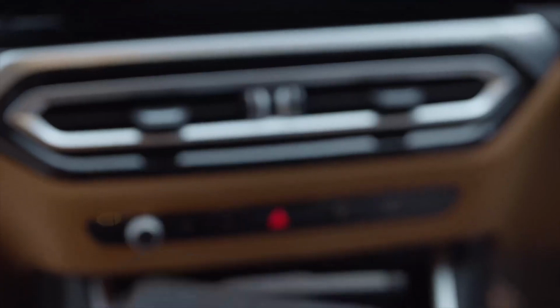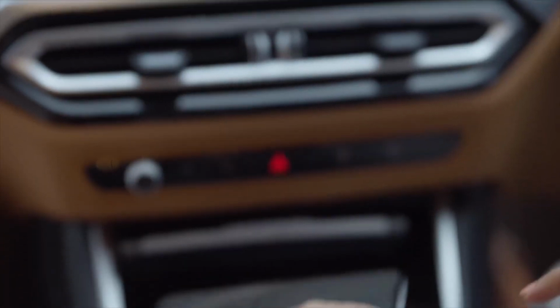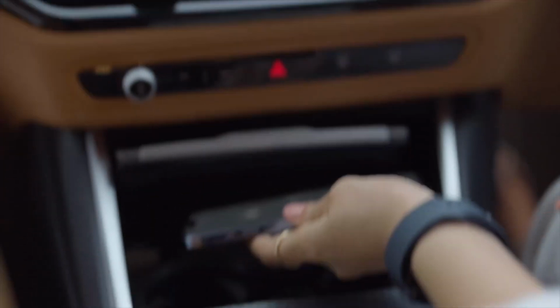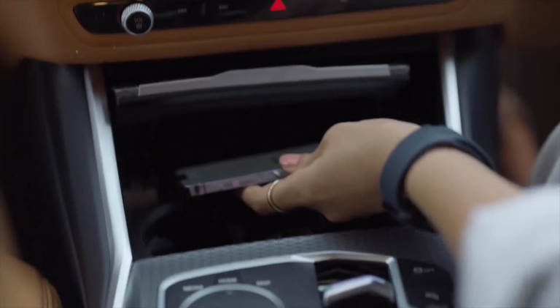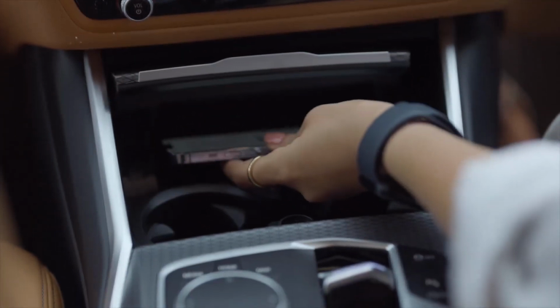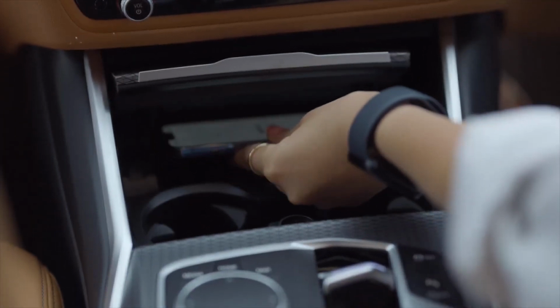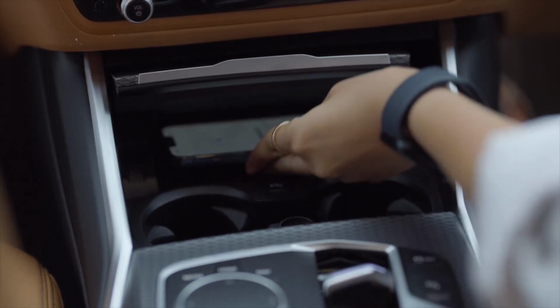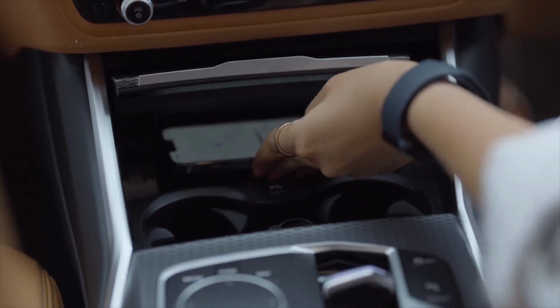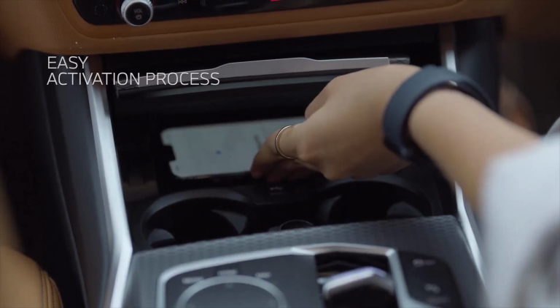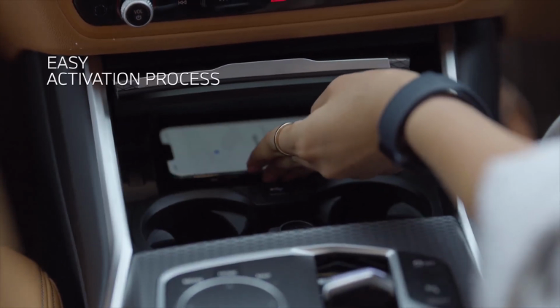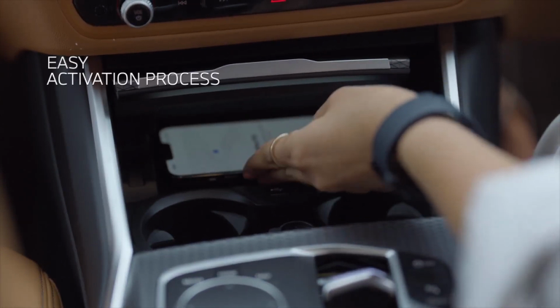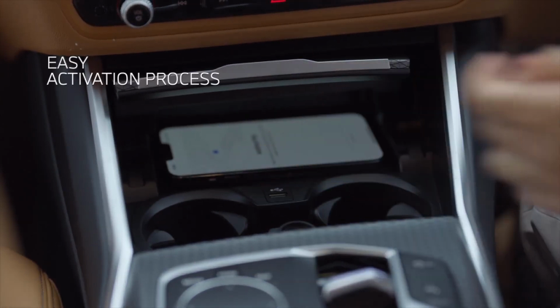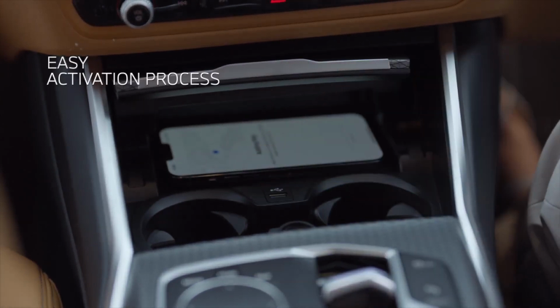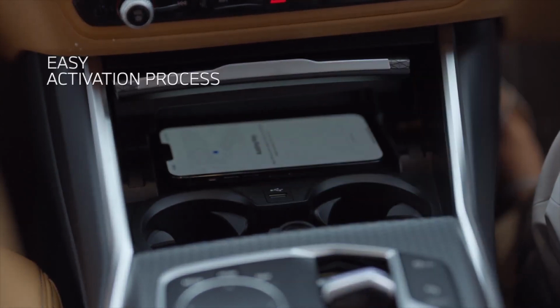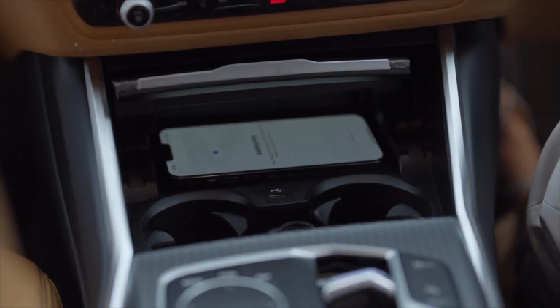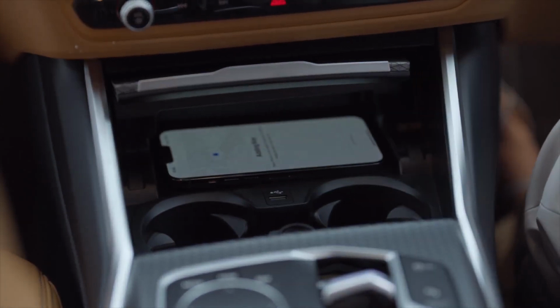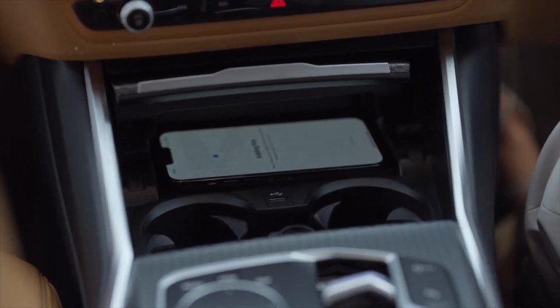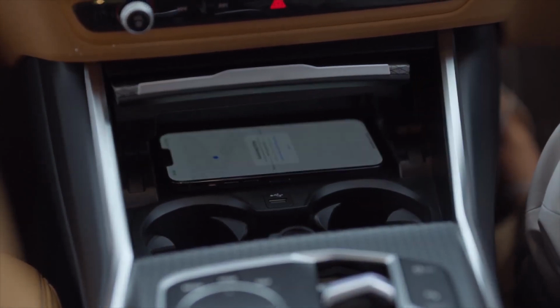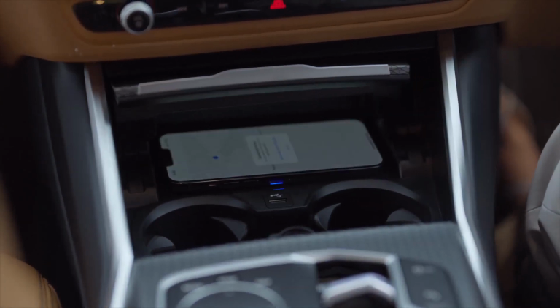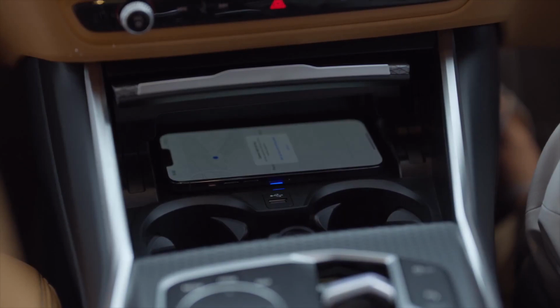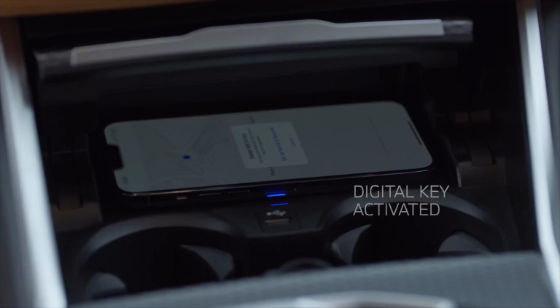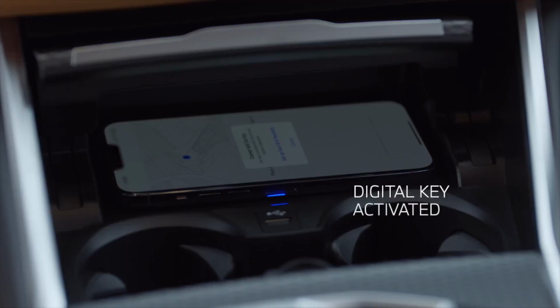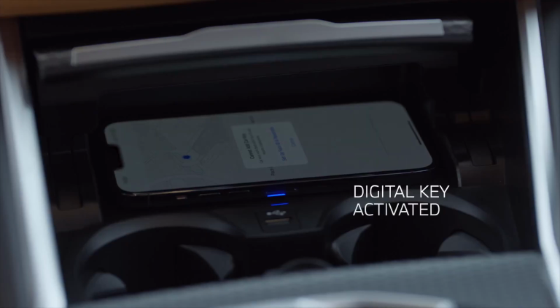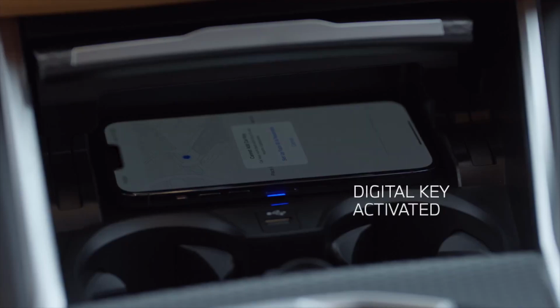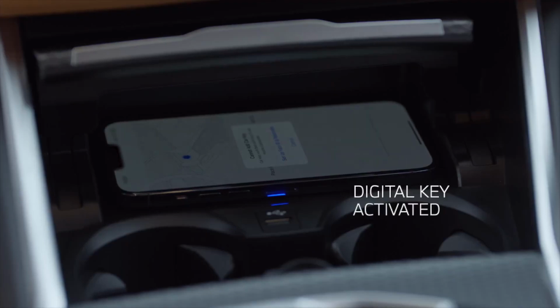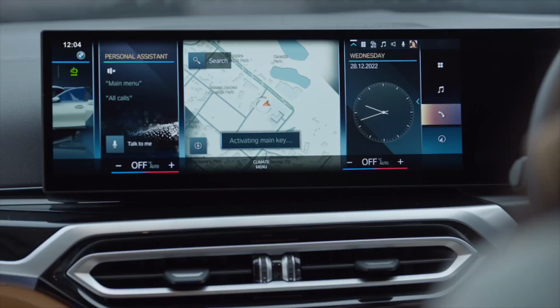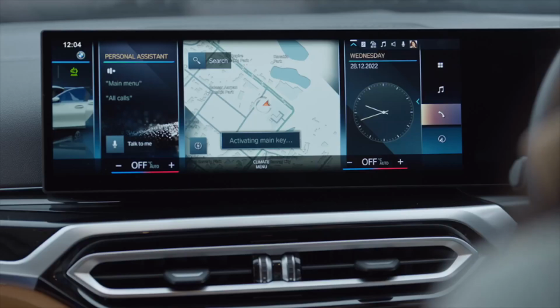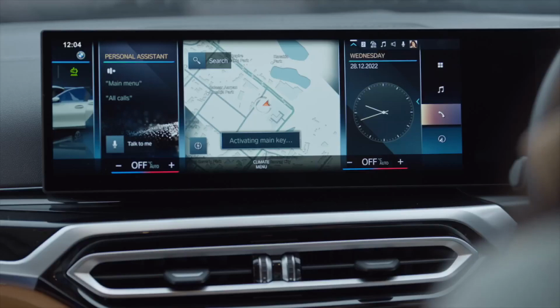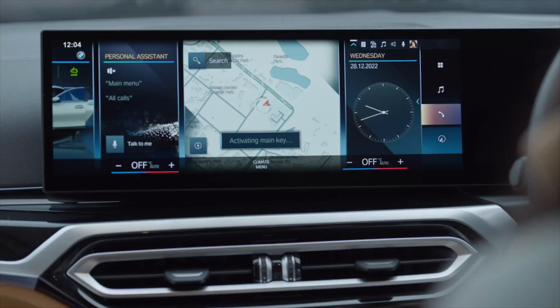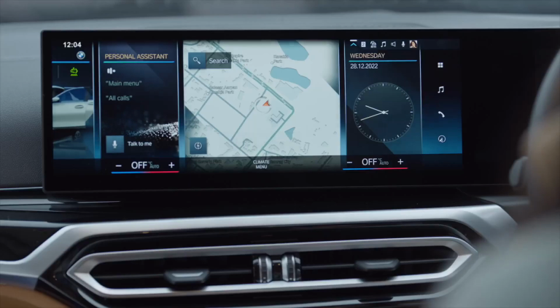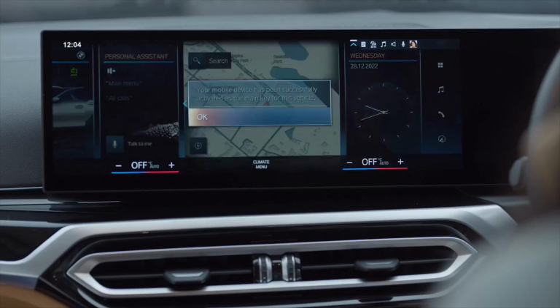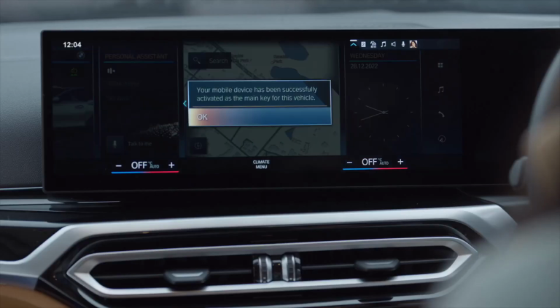After you are done with the setup process, place your phone on the smartphone tray and the key activation process will start. Upon activation, you will get a notification on your my BMW app as well as on your vehicle screen.